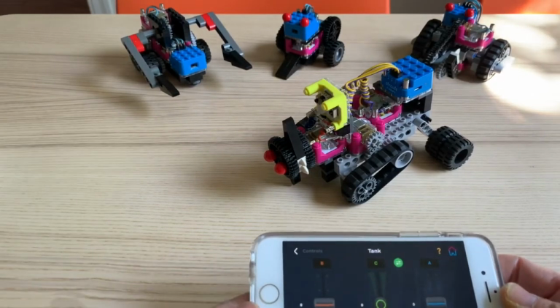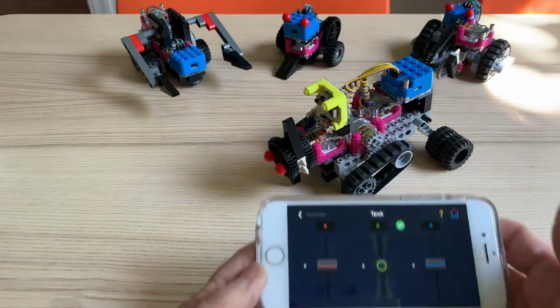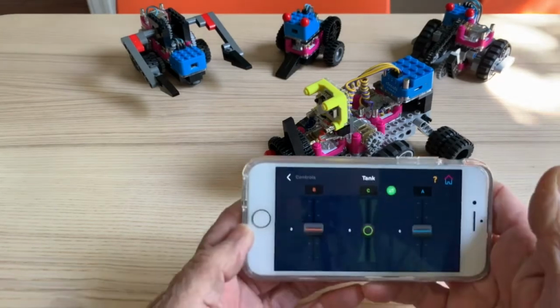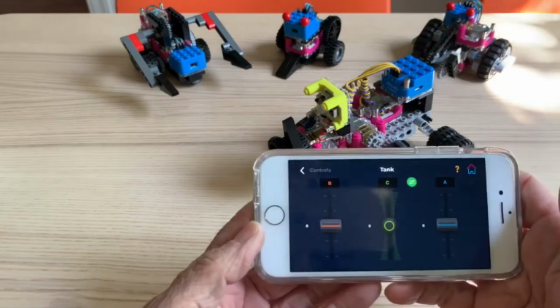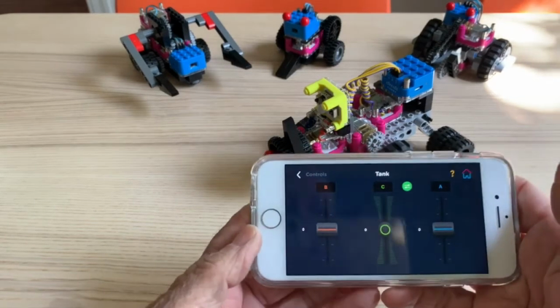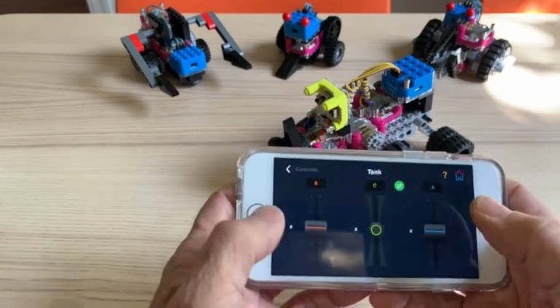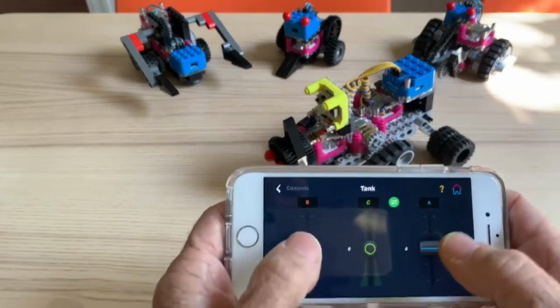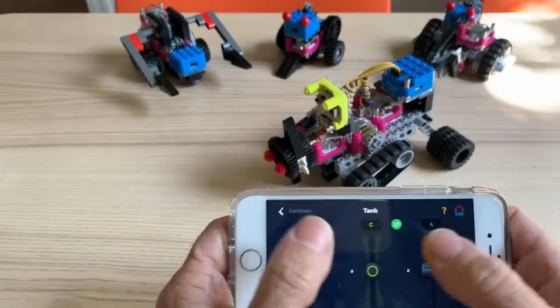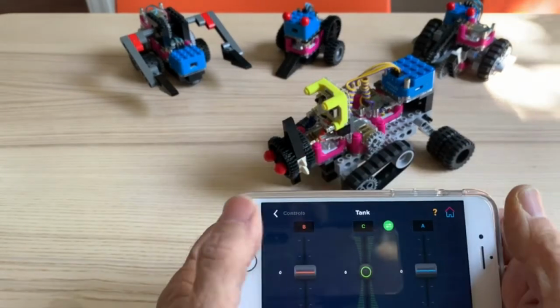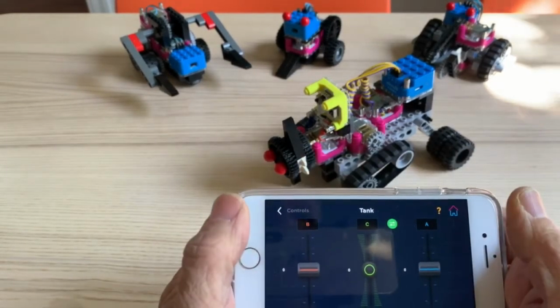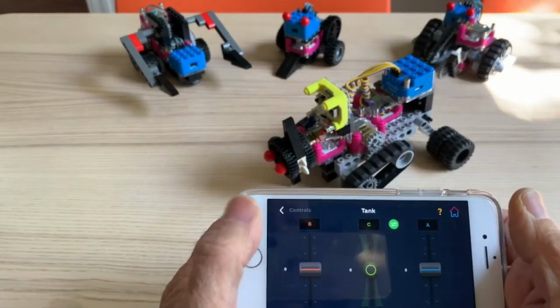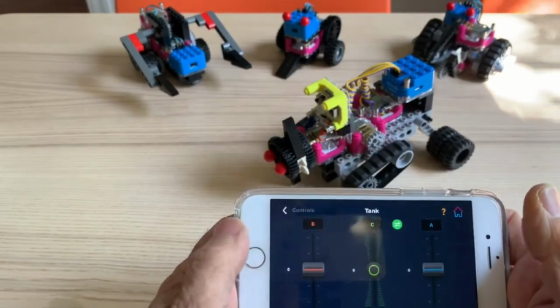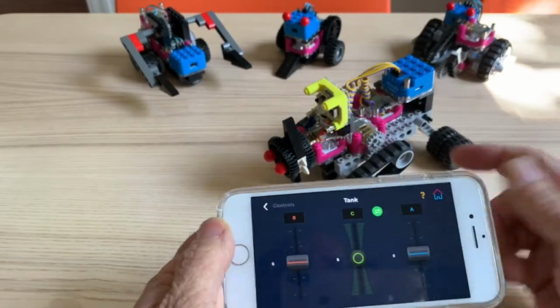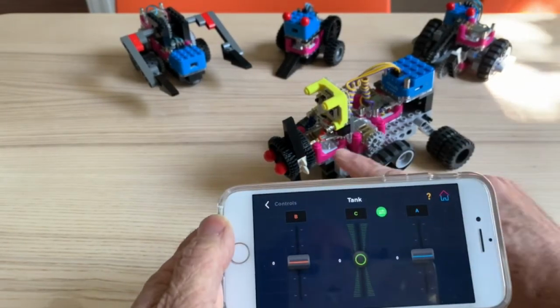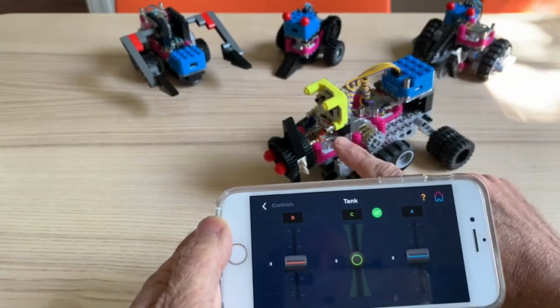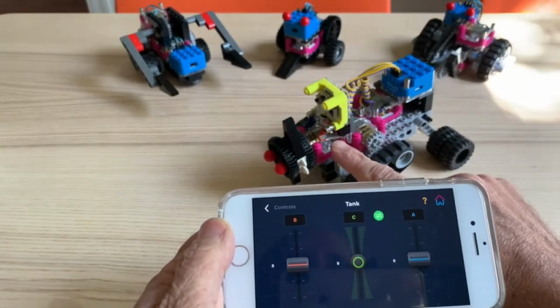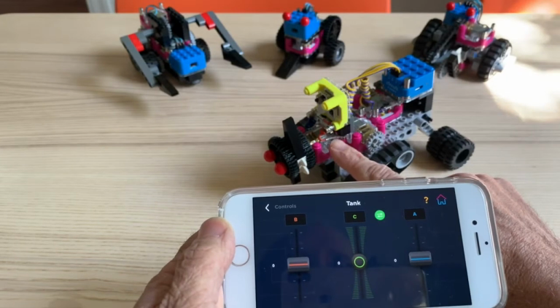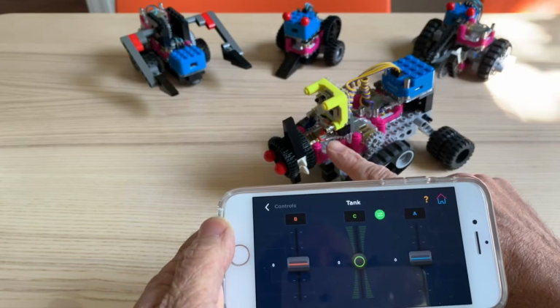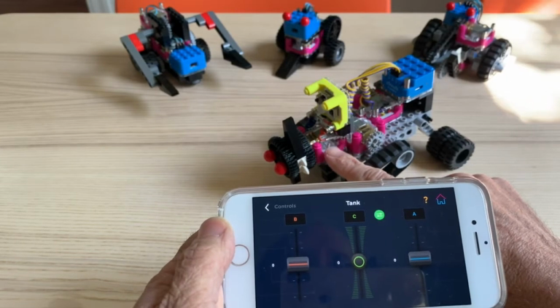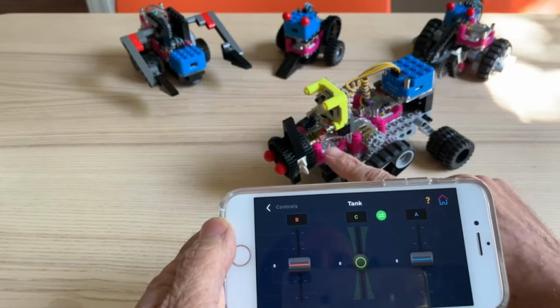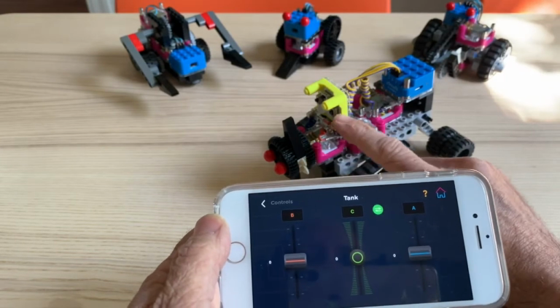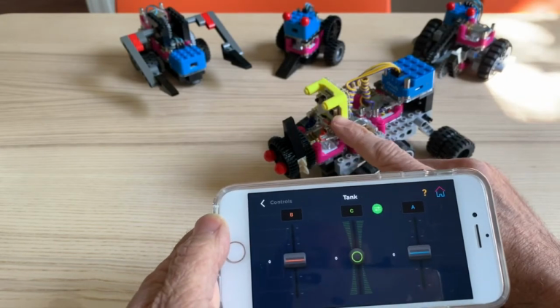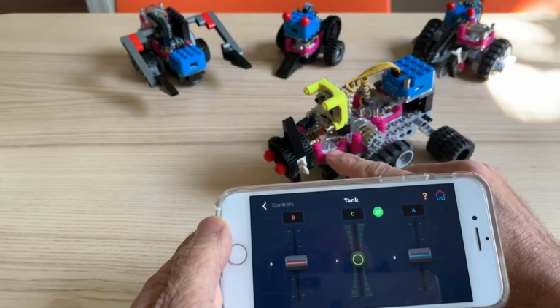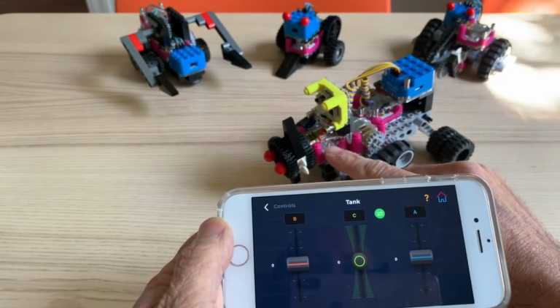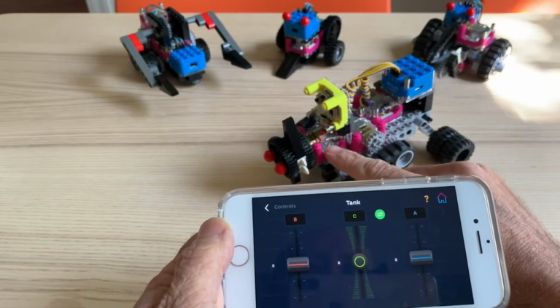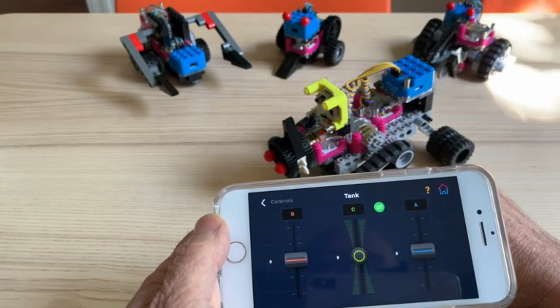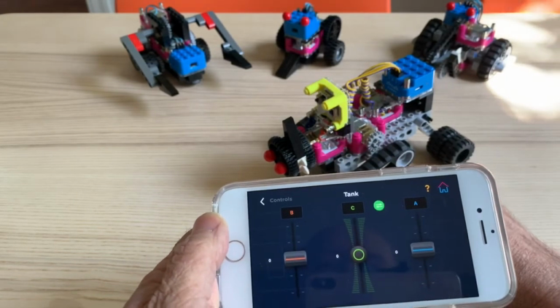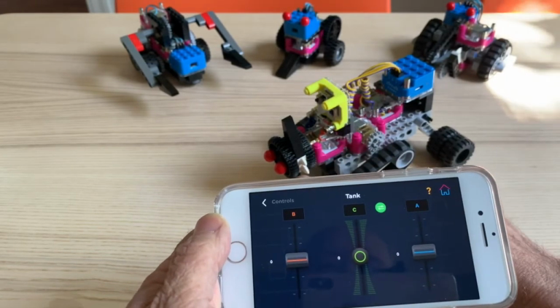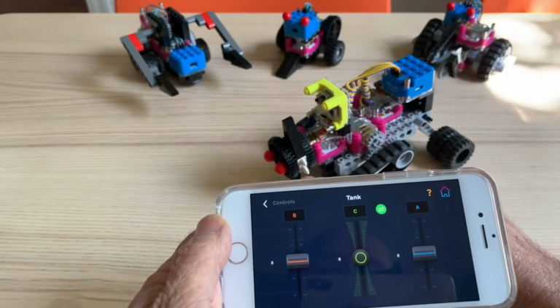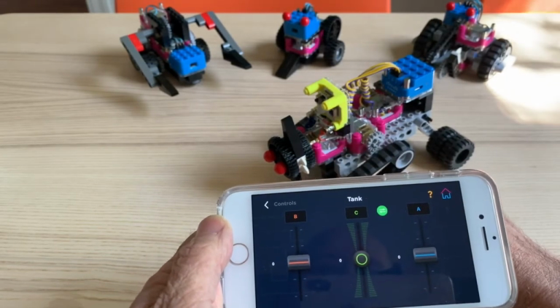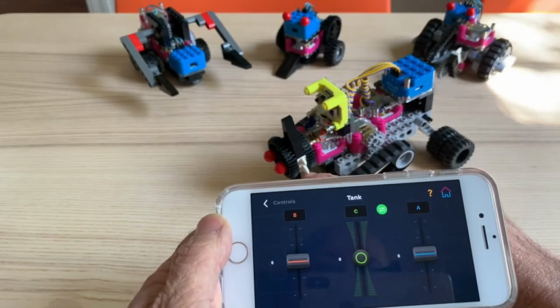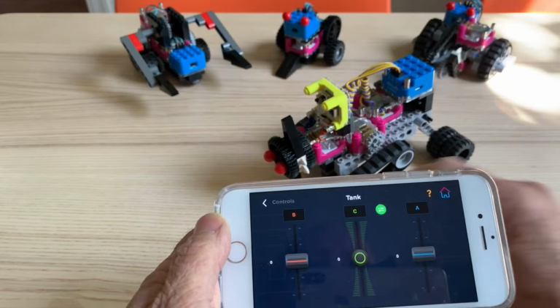Again in similar fashion, in tank mode, we have the three outputs, and for the third output I have the LED tied to the motor, which is kind of our armature-type weapon system.